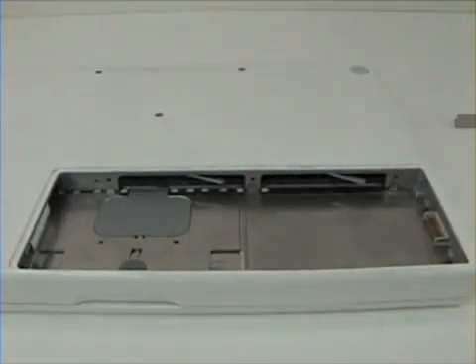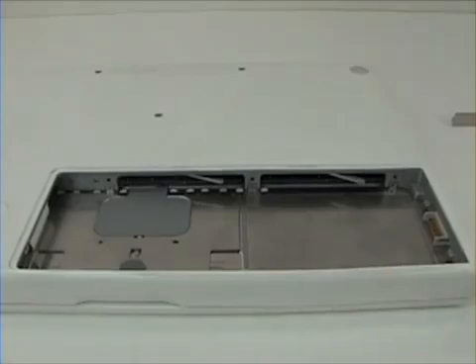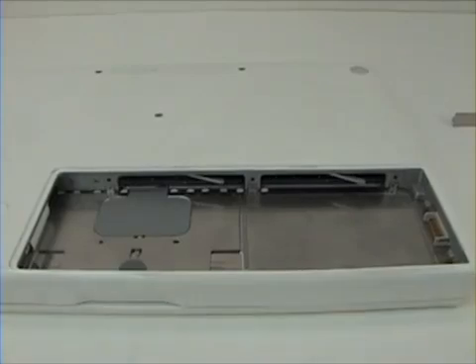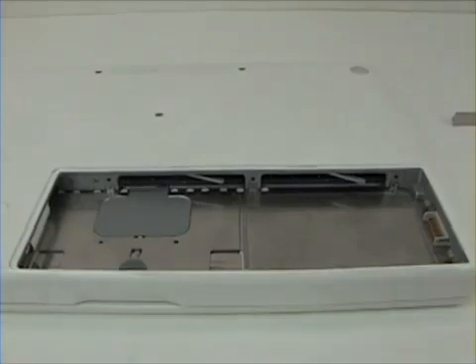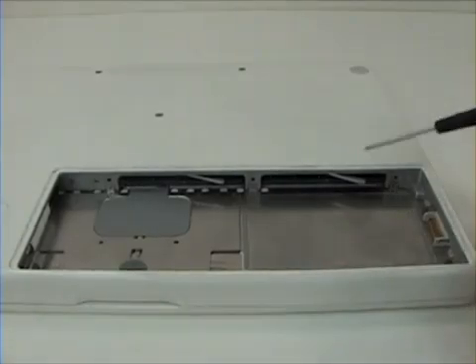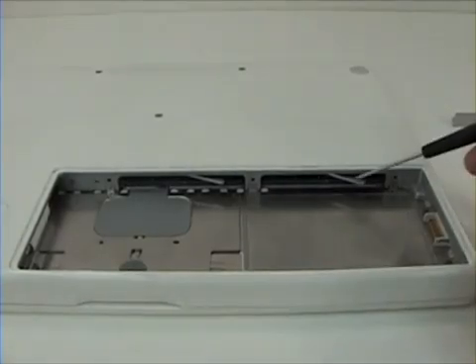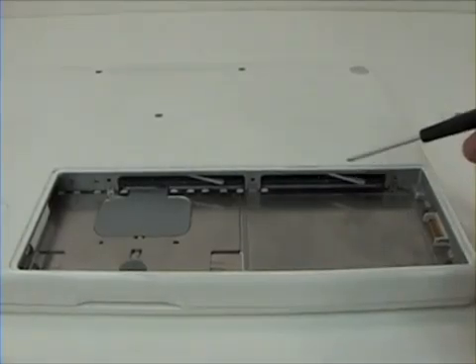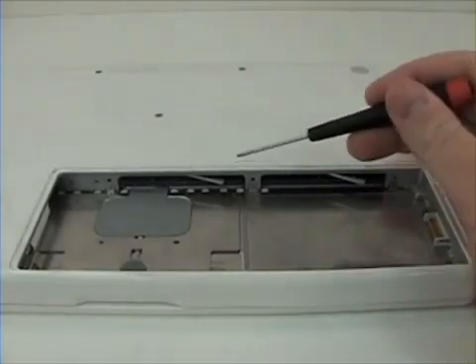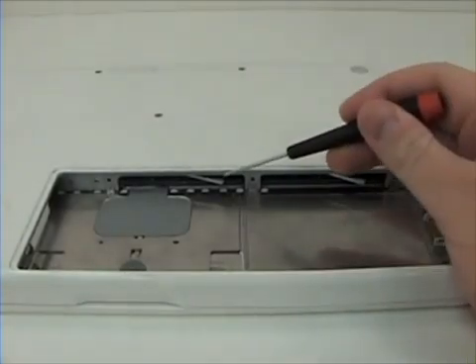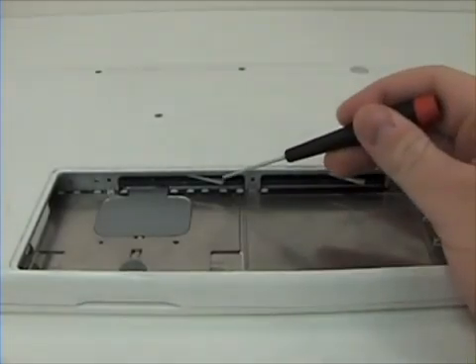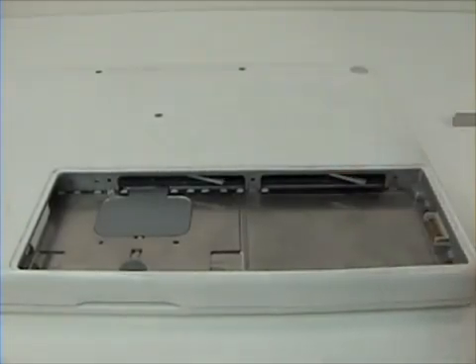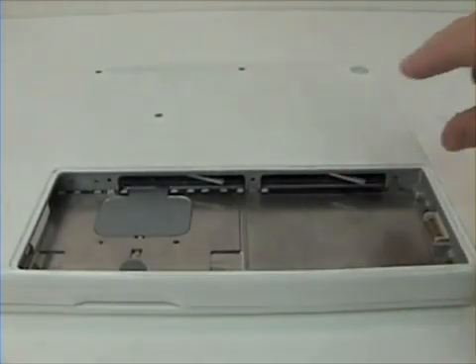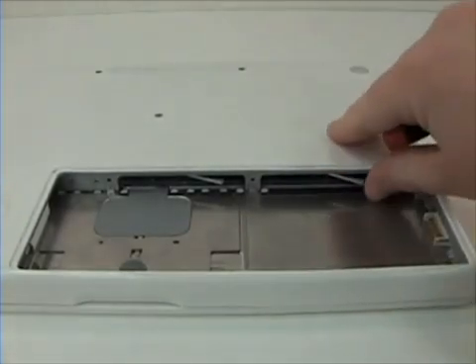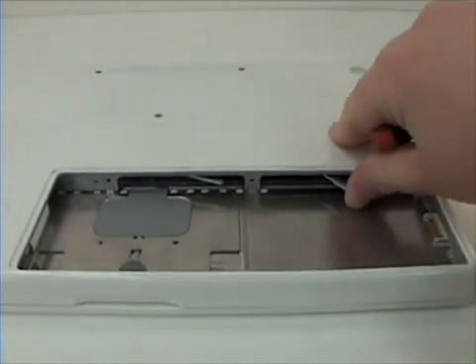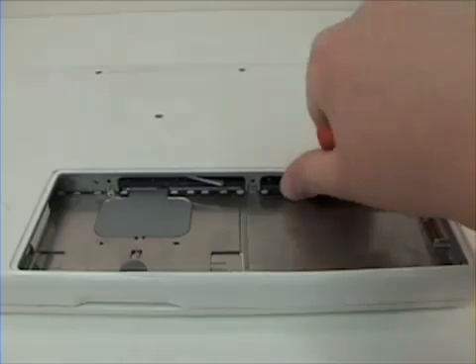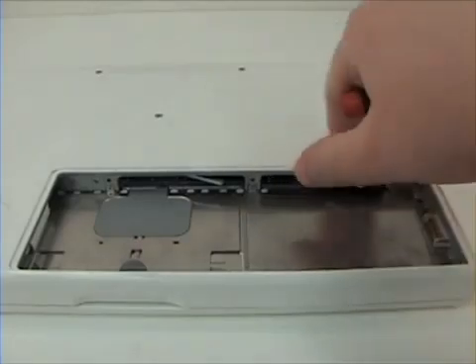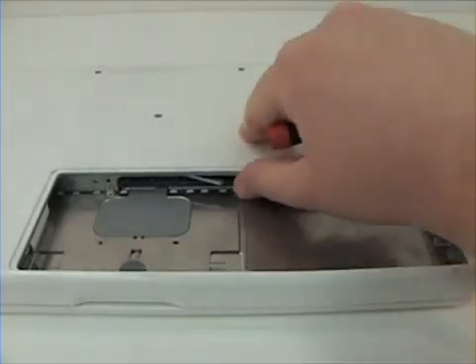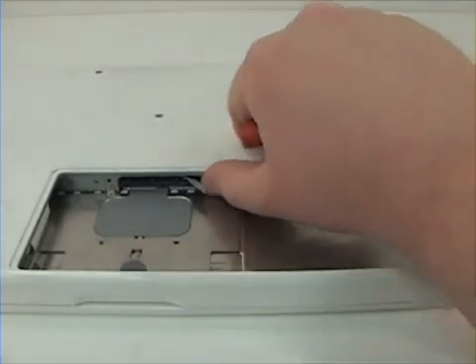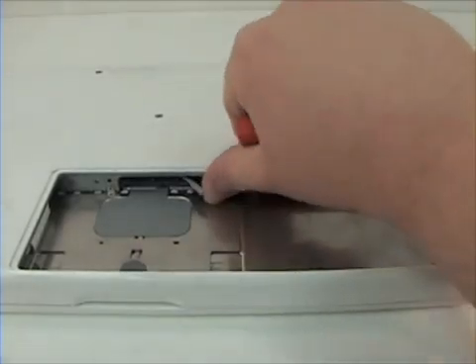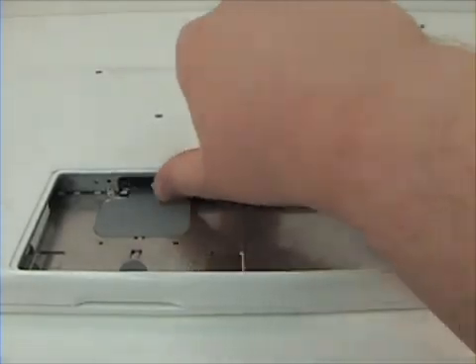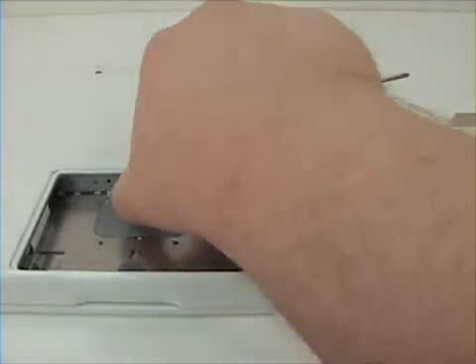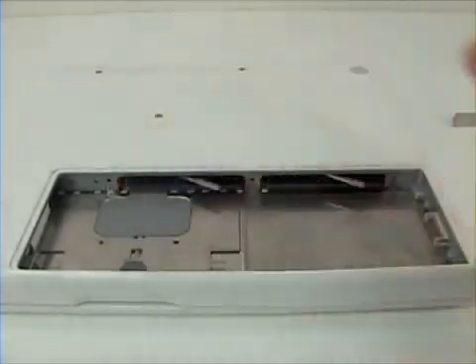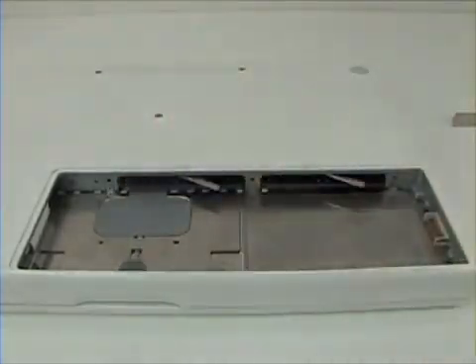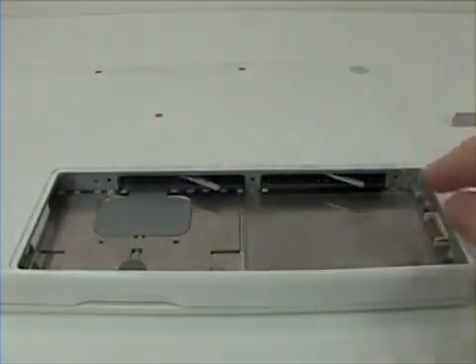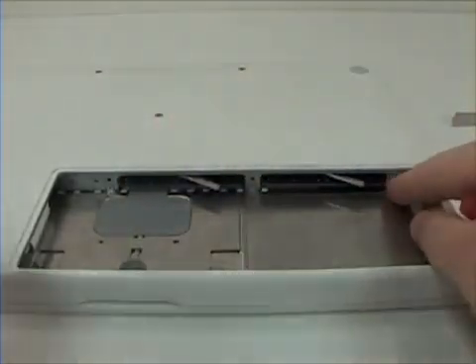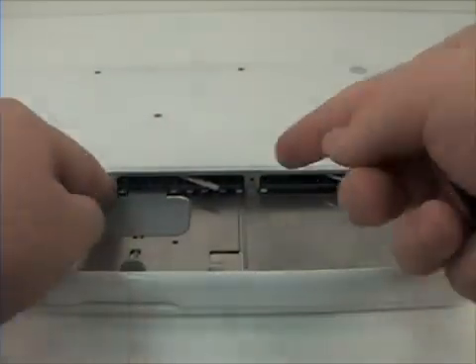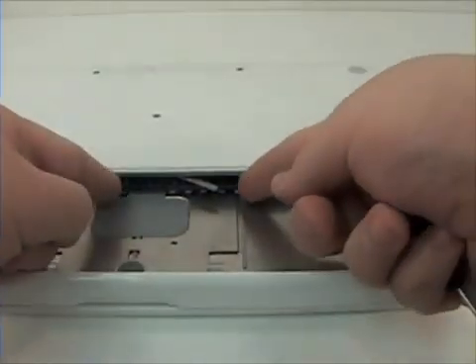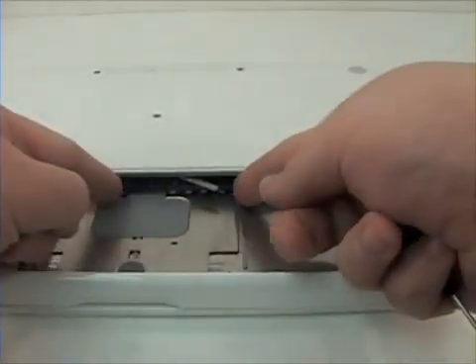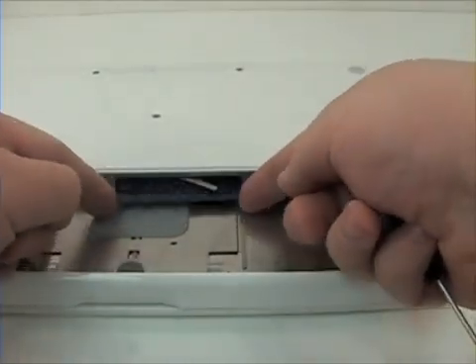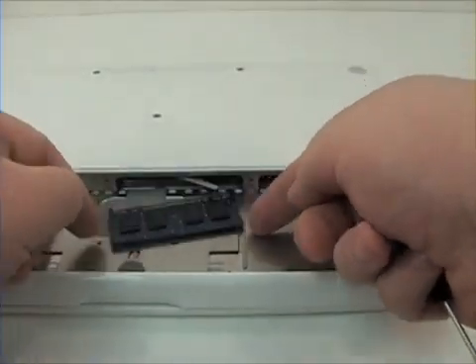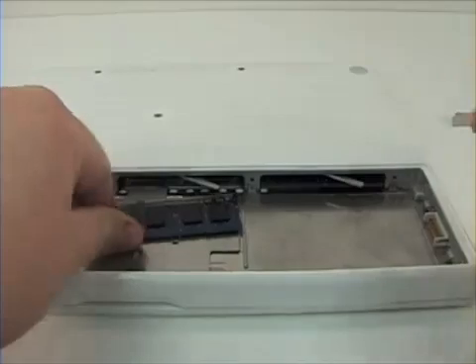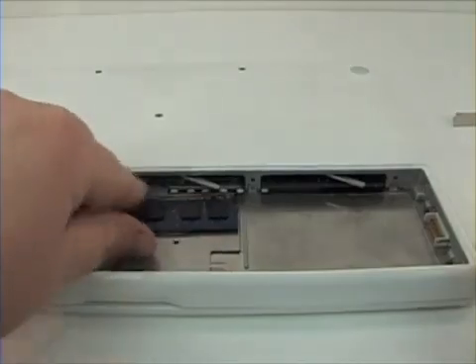You will notice two levers located here and here. Pull those back to release the RAM, and use your fingers to remove.